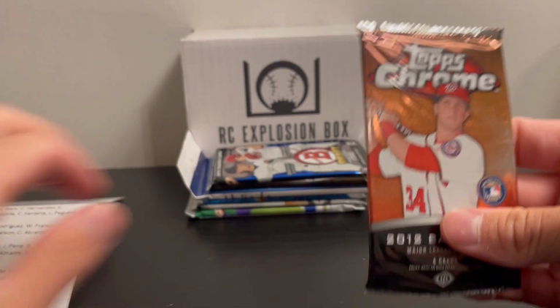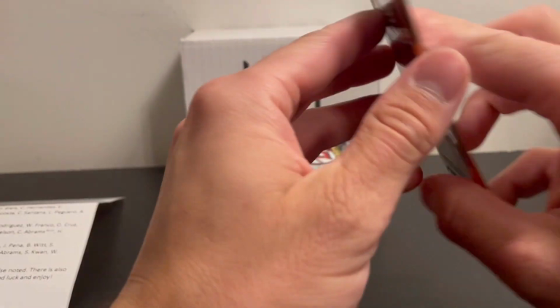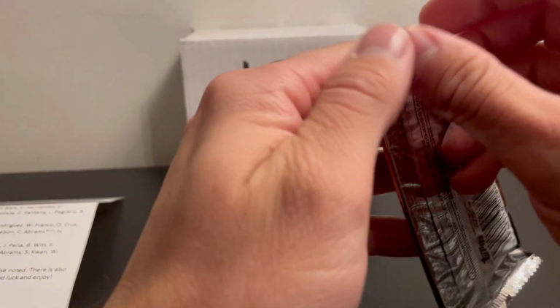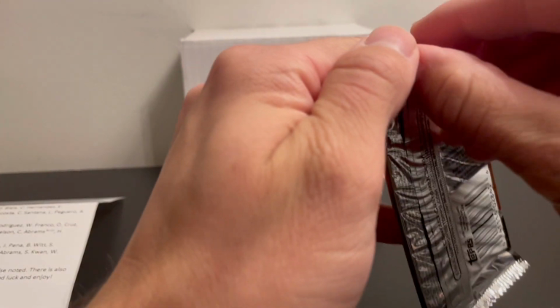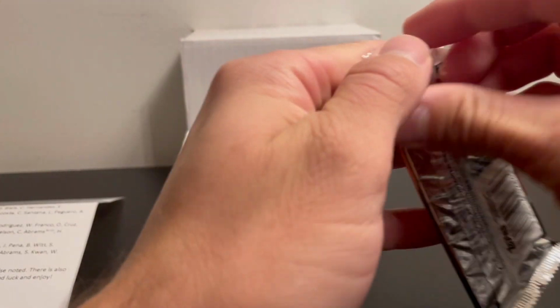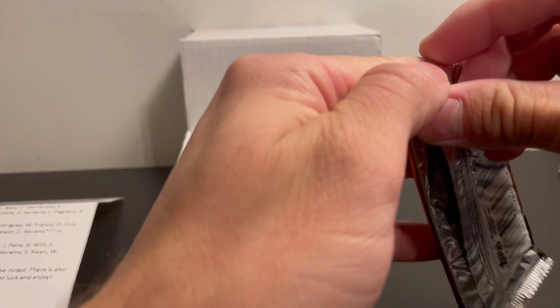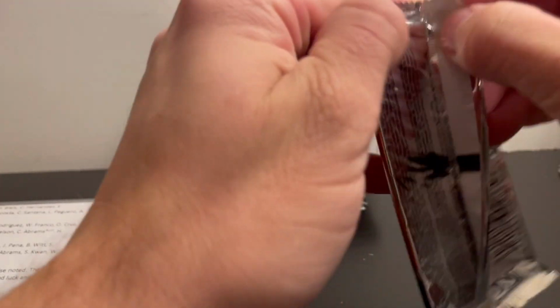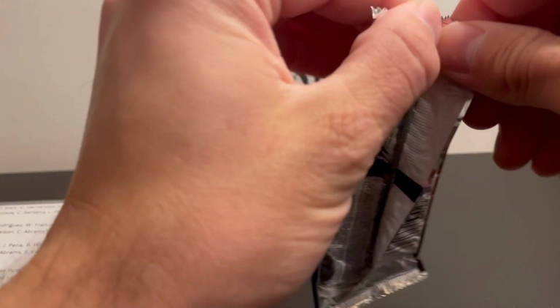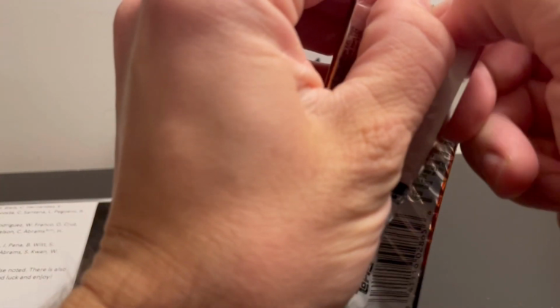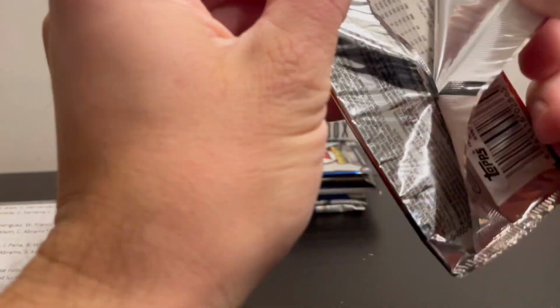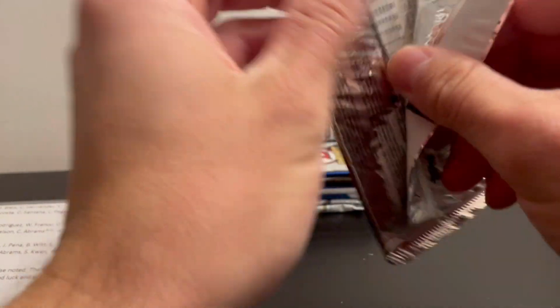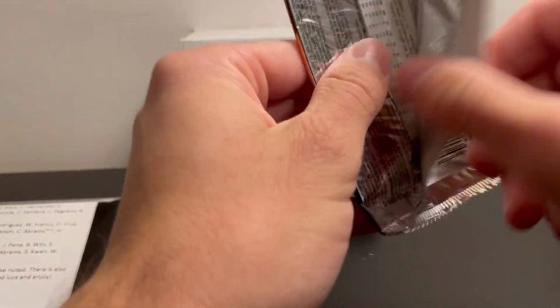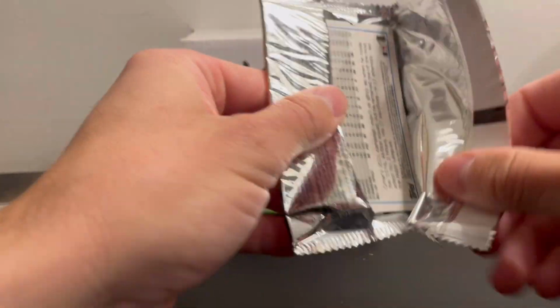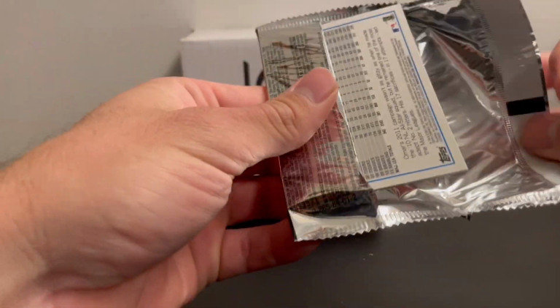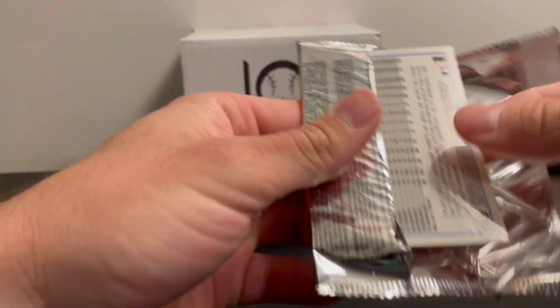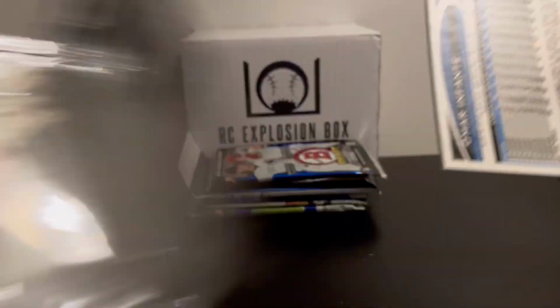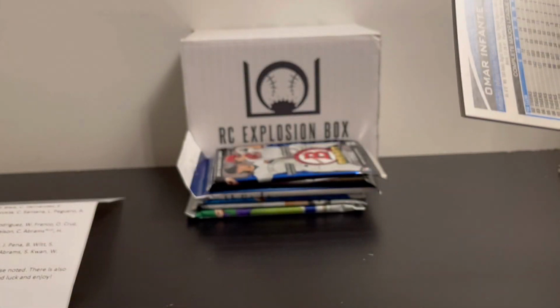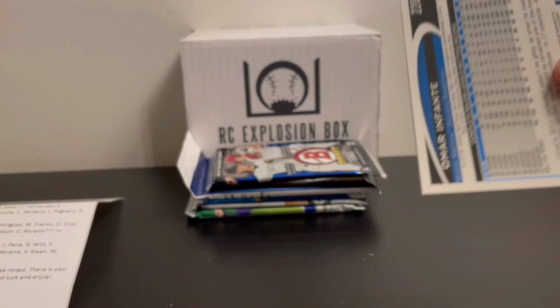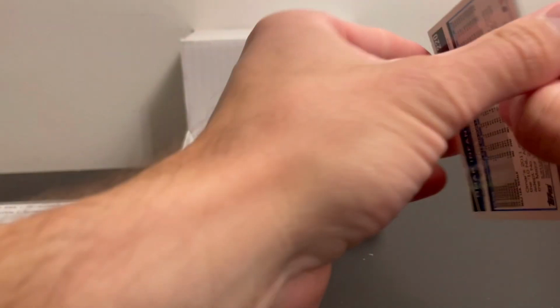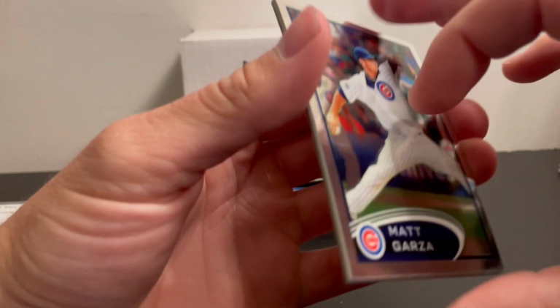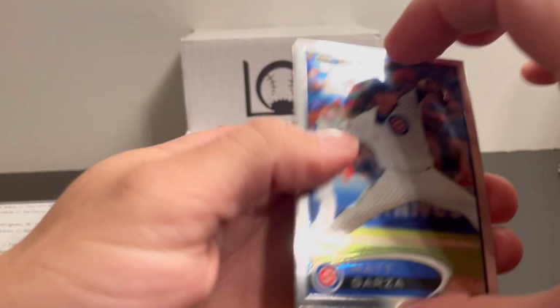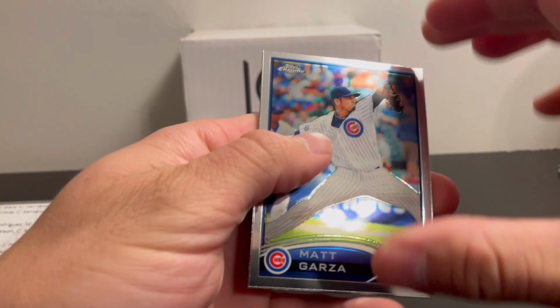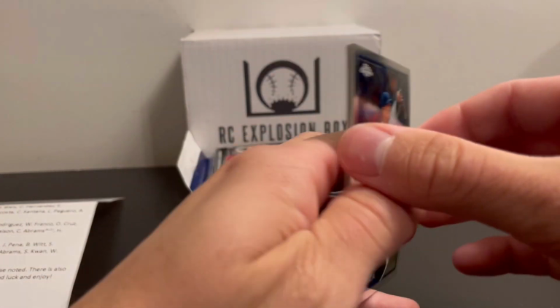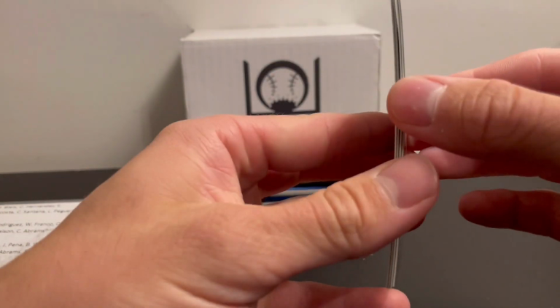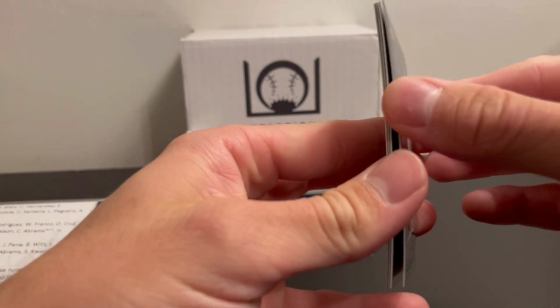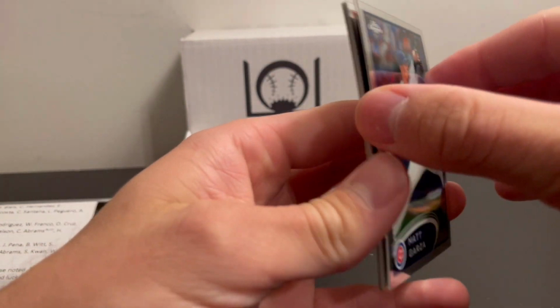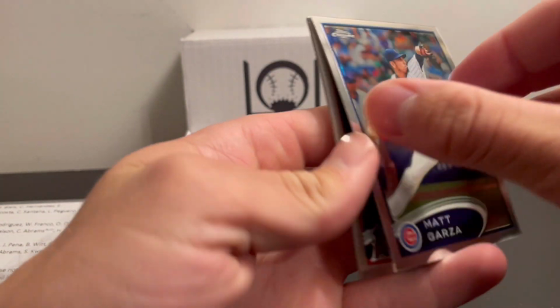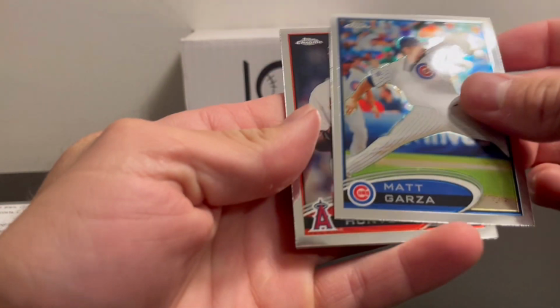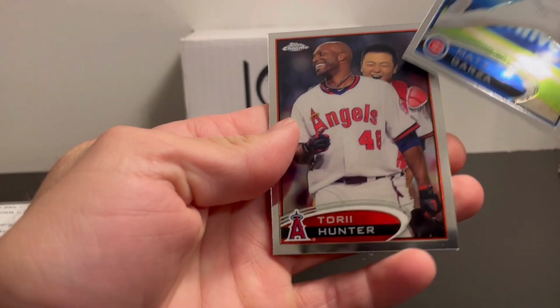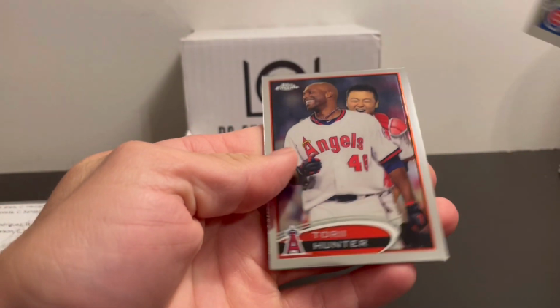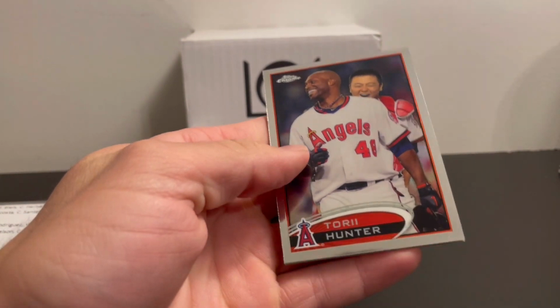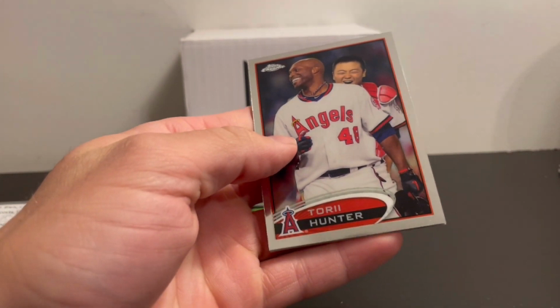2012 Topps Chrome — Bryce Harper rookie card and a Mike Trout second year card. These are sticking together a little bit. Also a Tory Hunter.